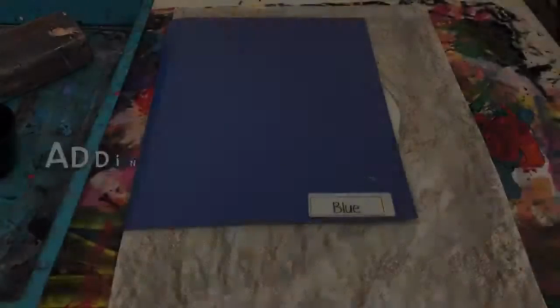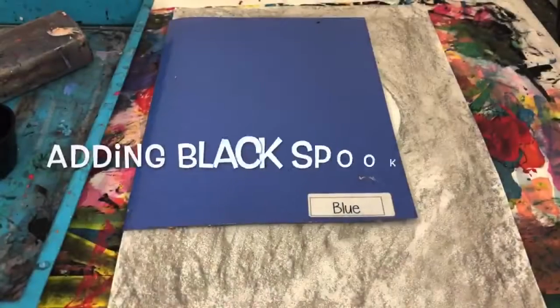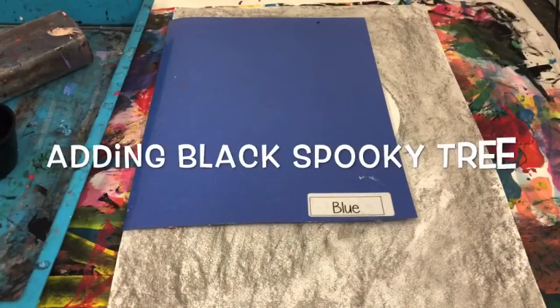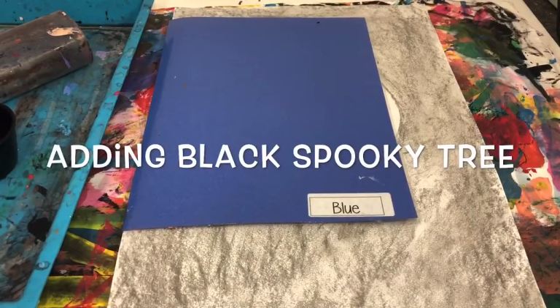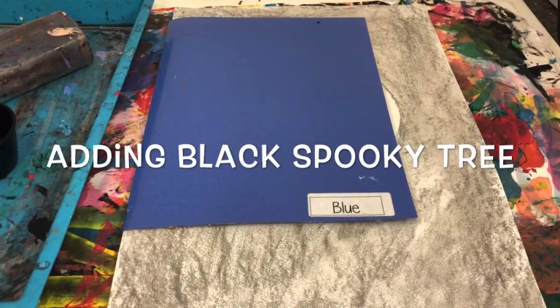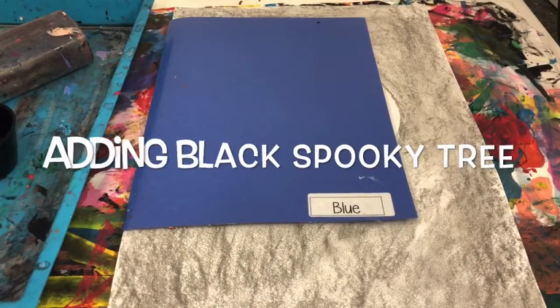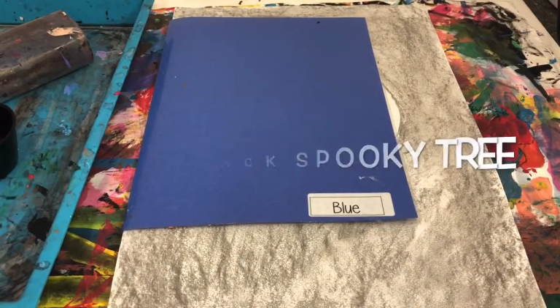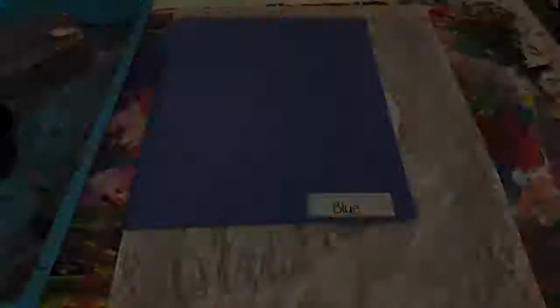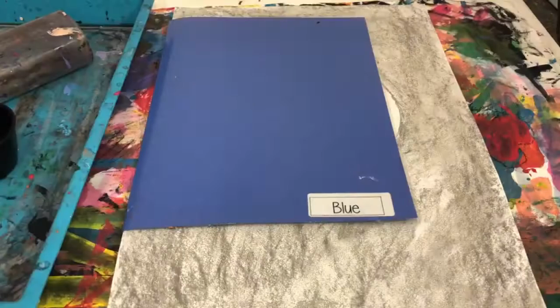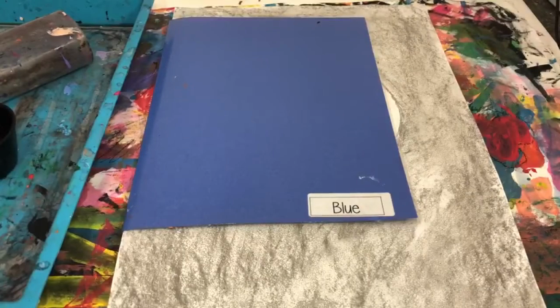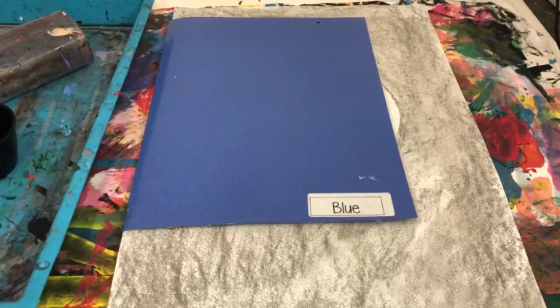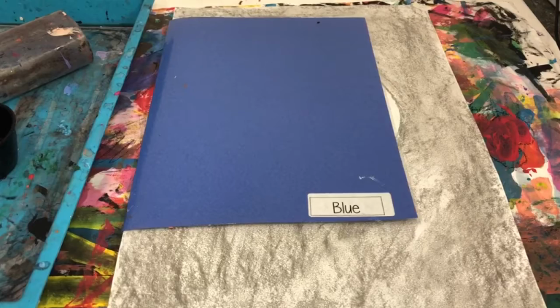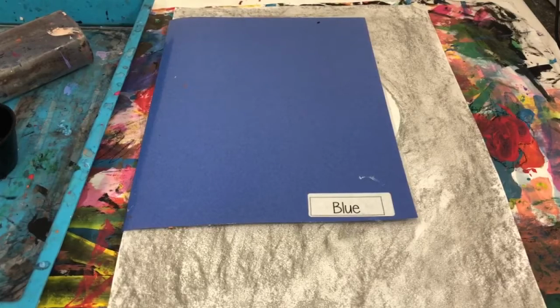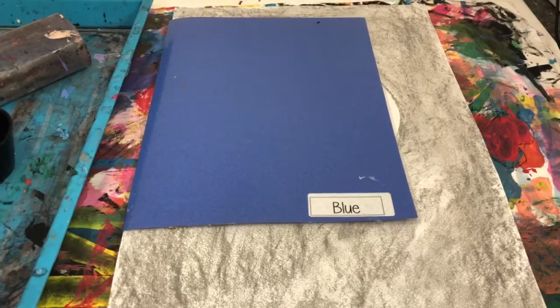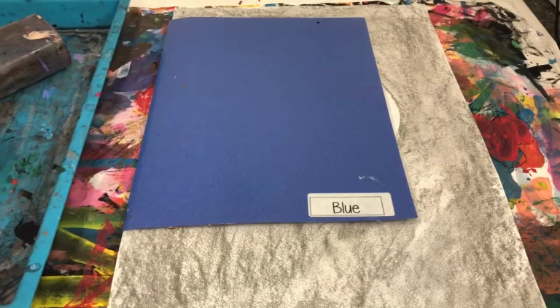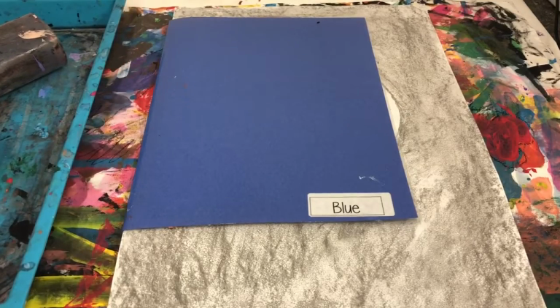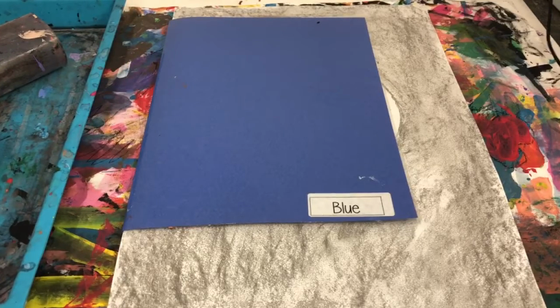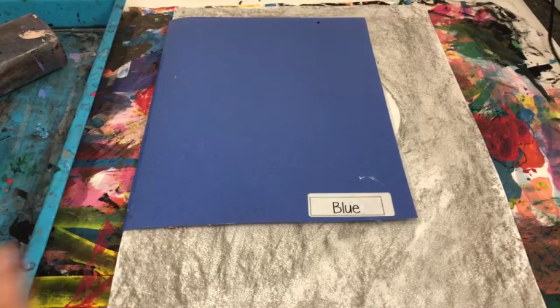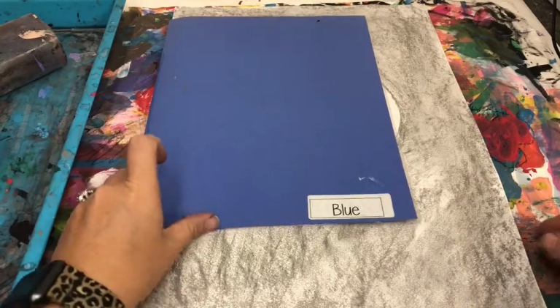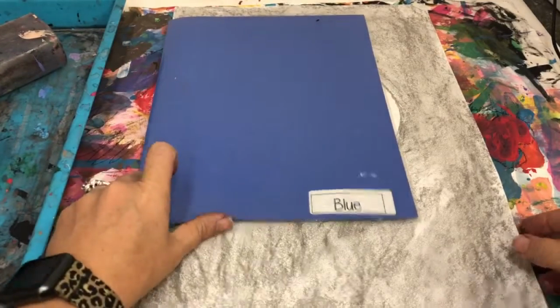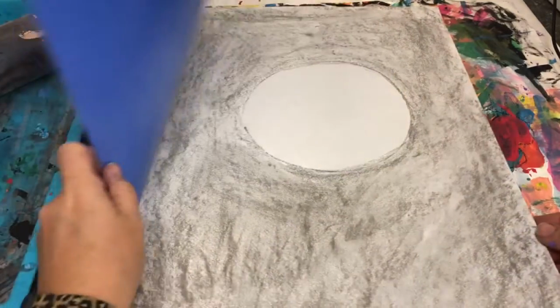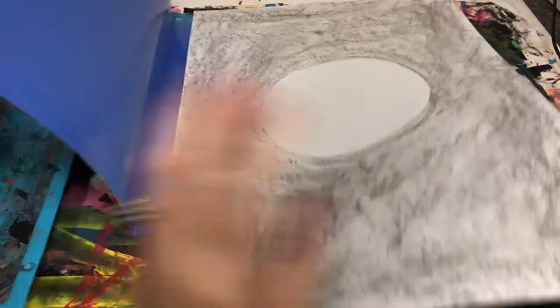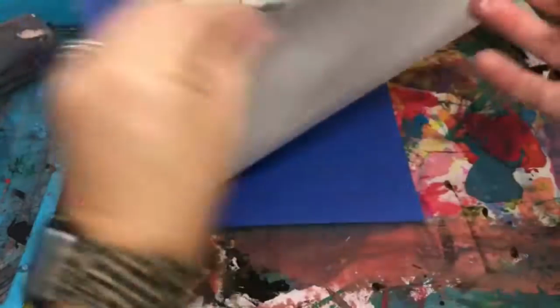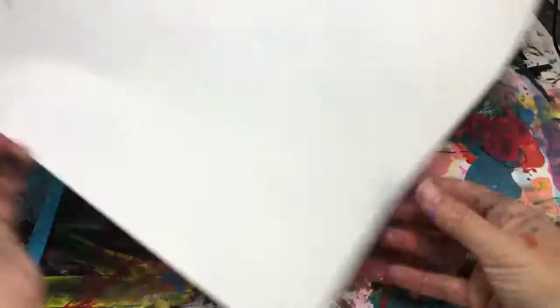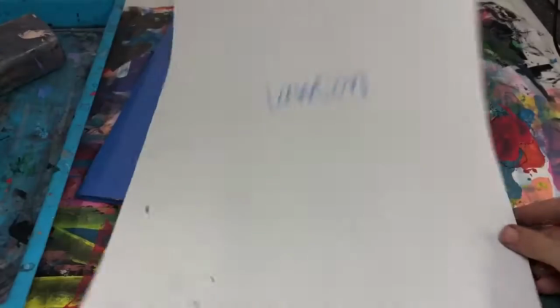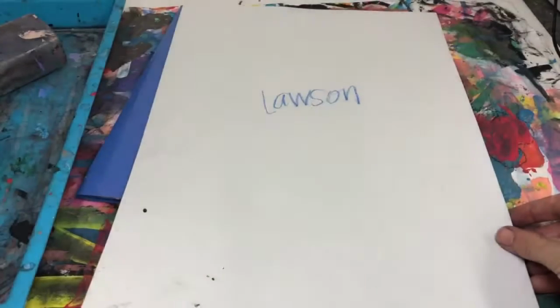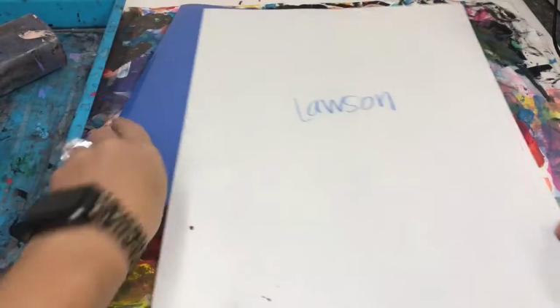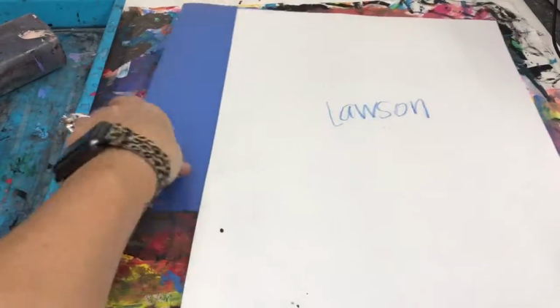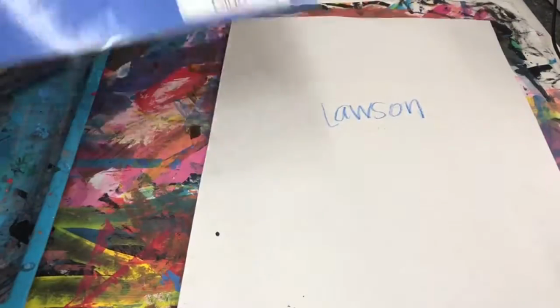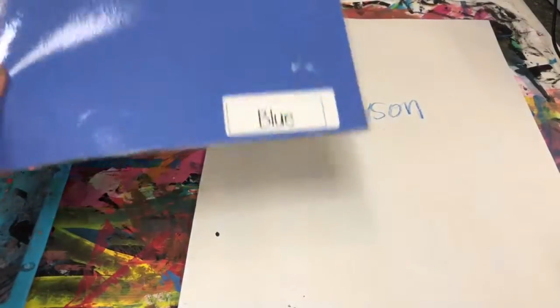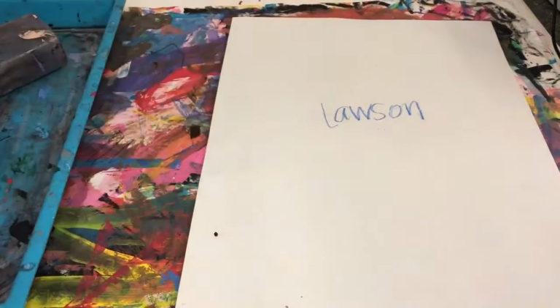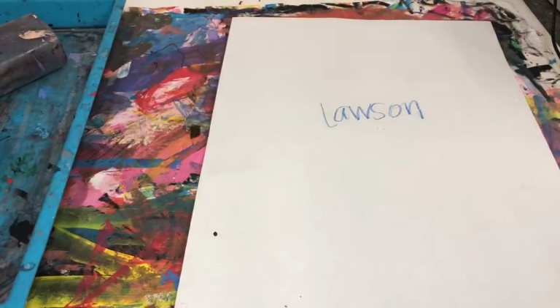Okay, third grade, we're going to be adding the tree on top of our moon today. We are going to keep our moon white — we are not going to create an orange moon like in my example. Folder holder, make sure you open it up. People have names on the paper, so check the name. Return the folder to my box because these will be wet.